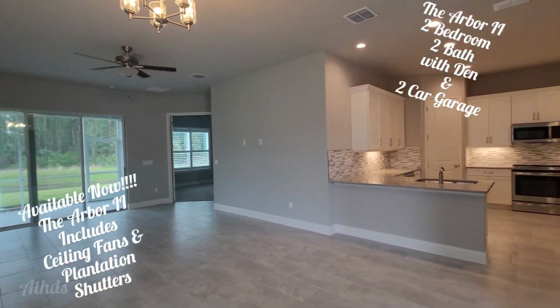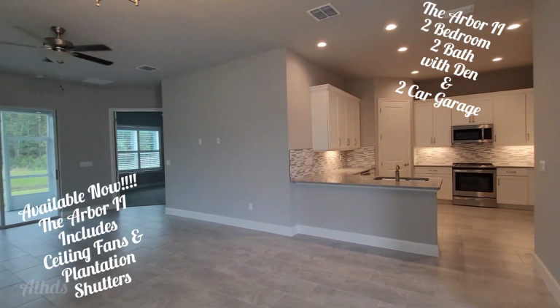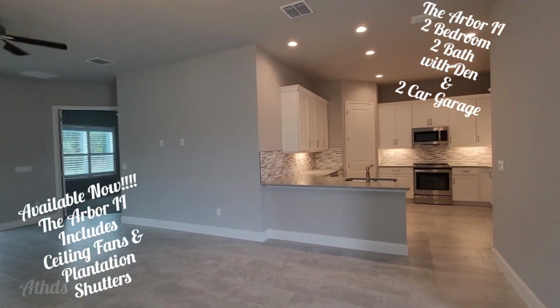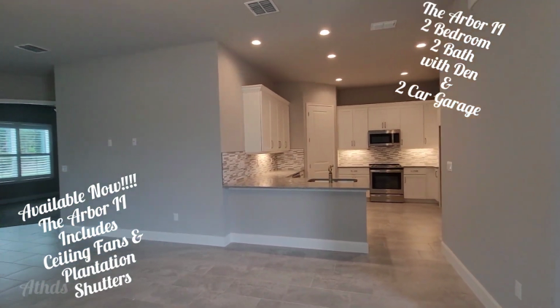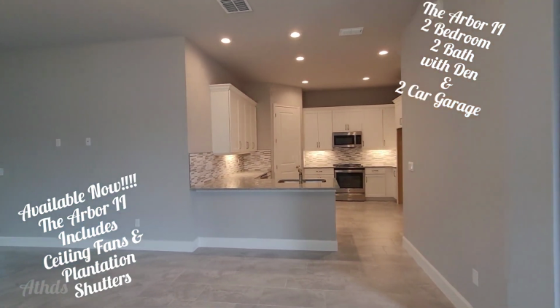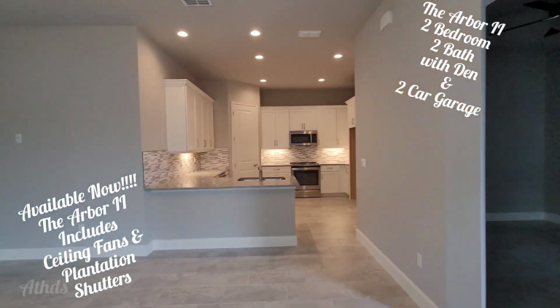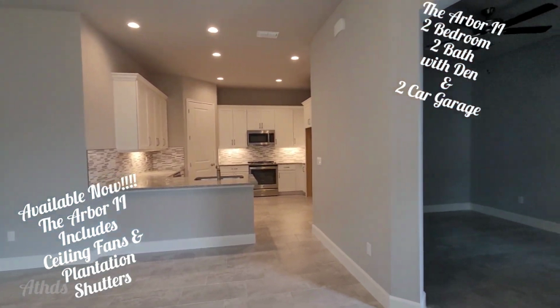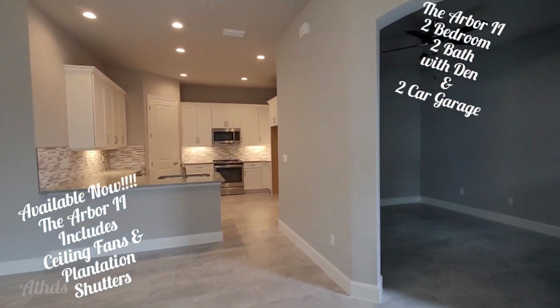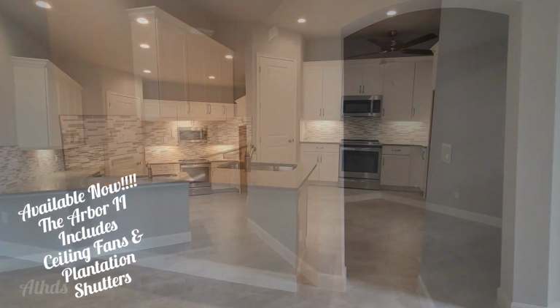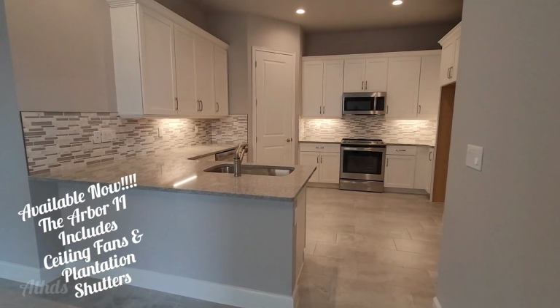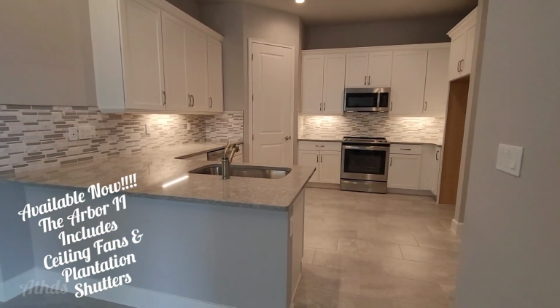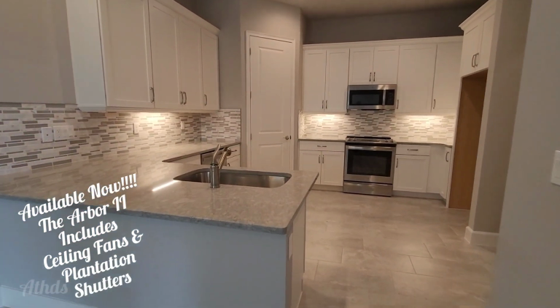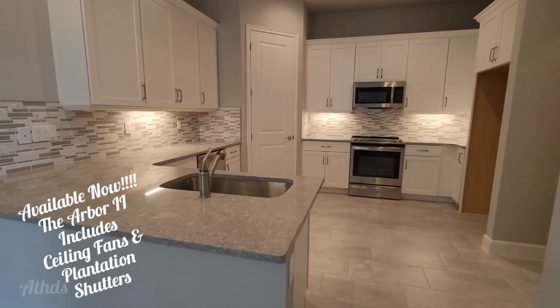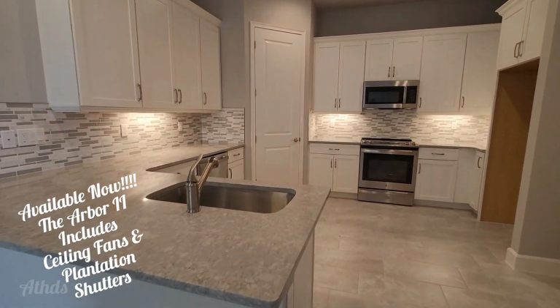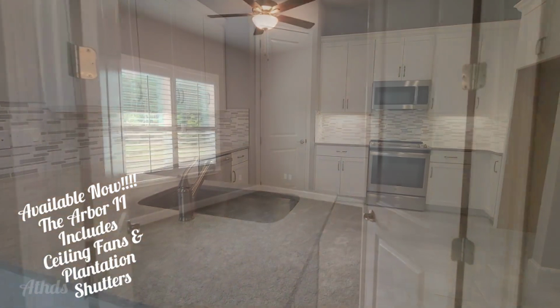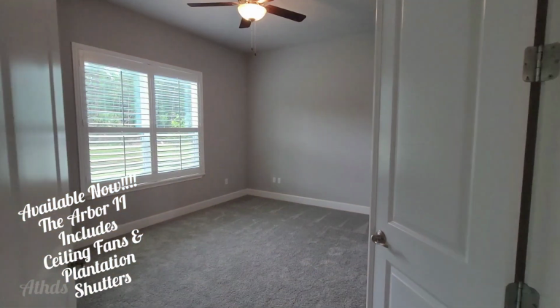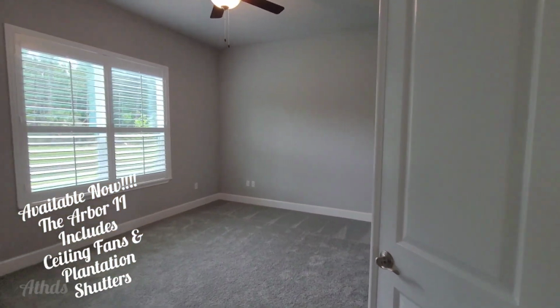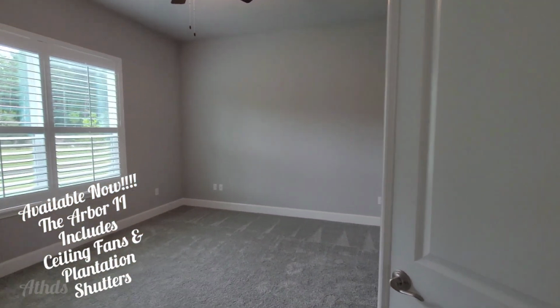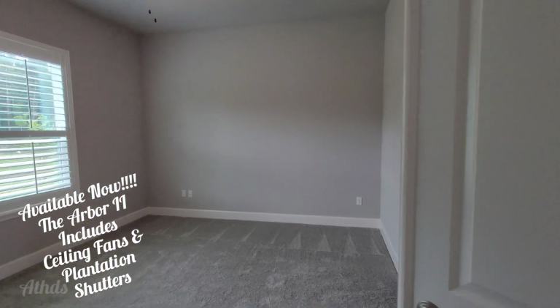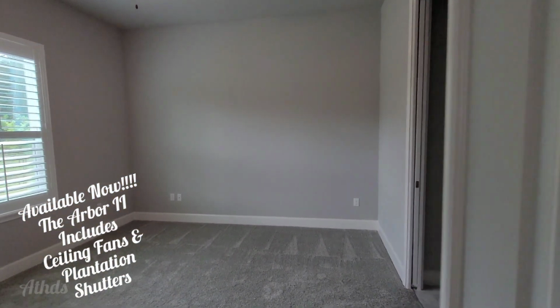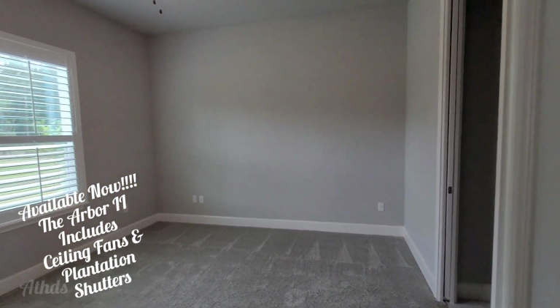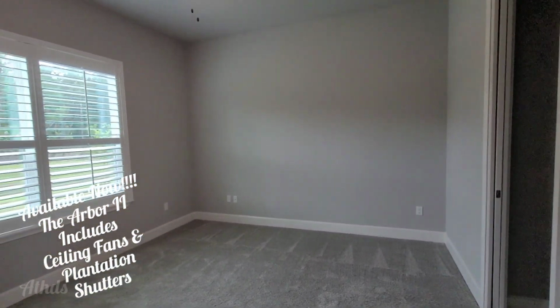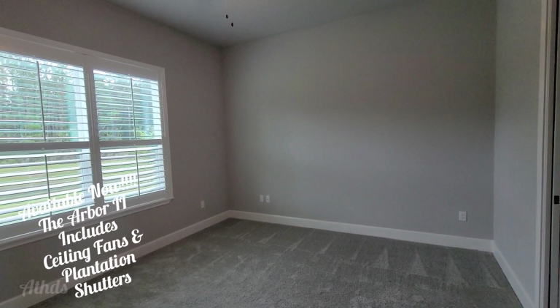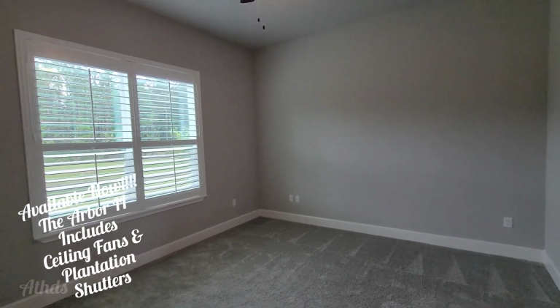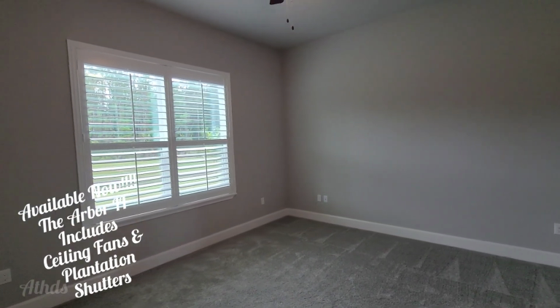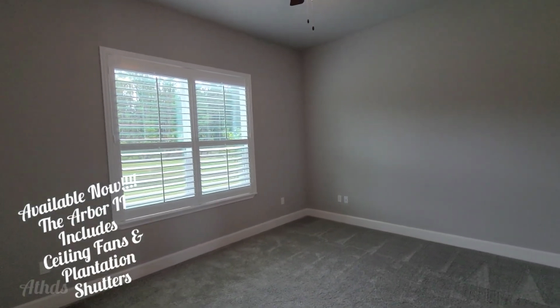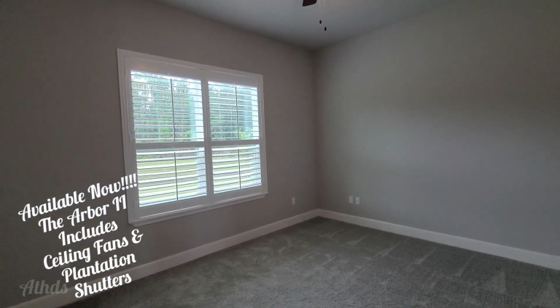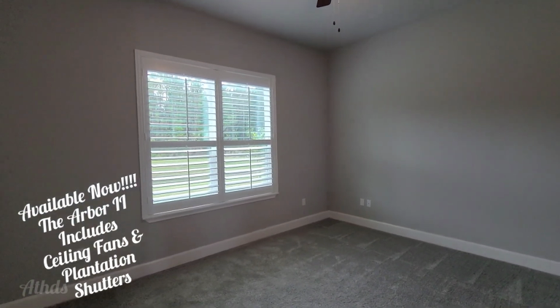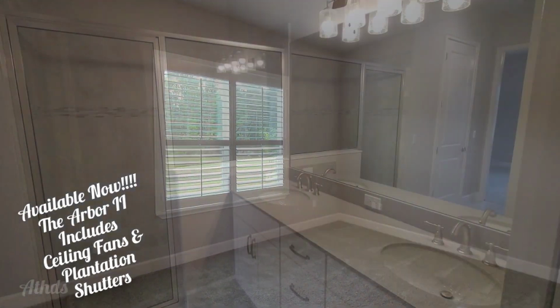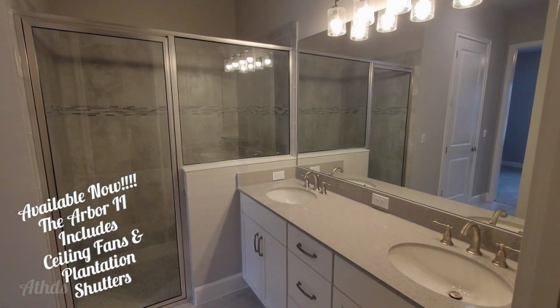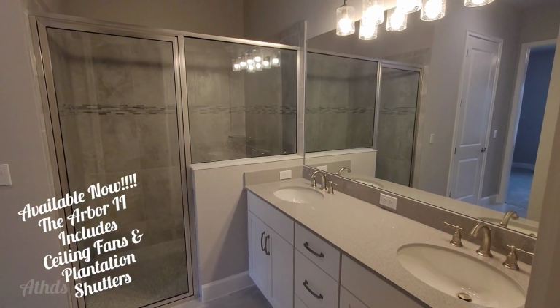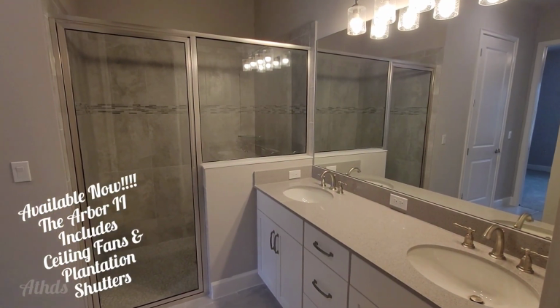This golf villa is full of extras. It has ceiling fans, appliances, and plantation shutters, and it's readily available now. This home is over 1,500 square feet of living space. It's a two-bedroom, two-bath, with a study,